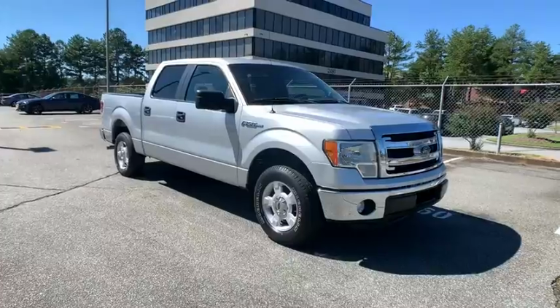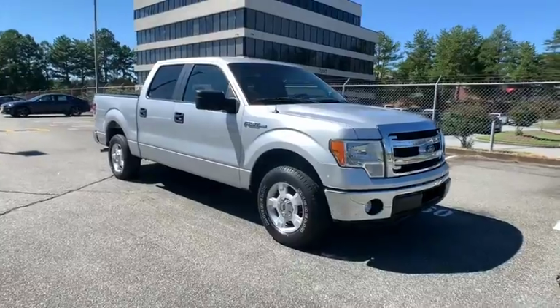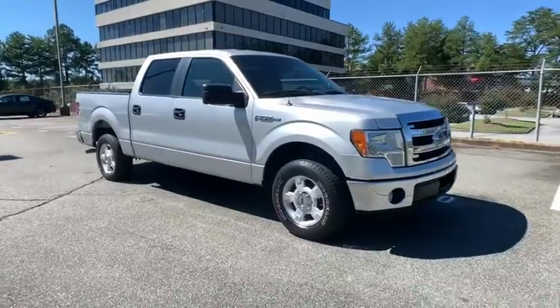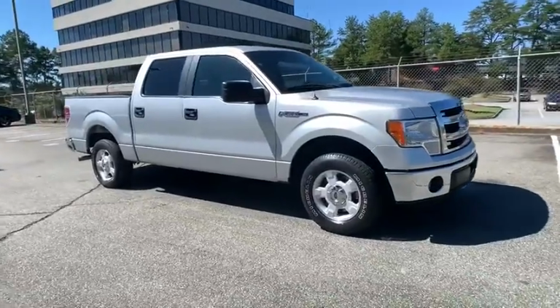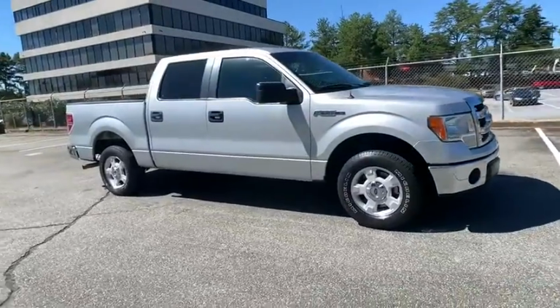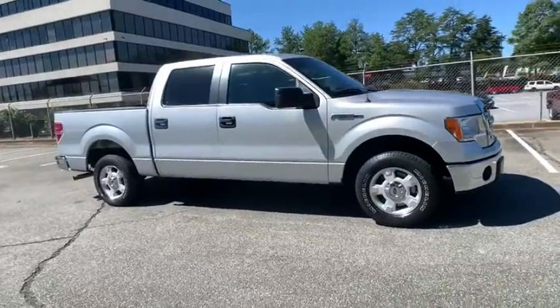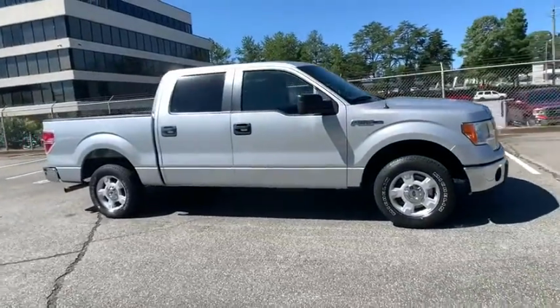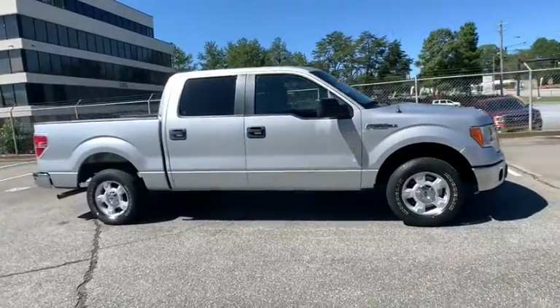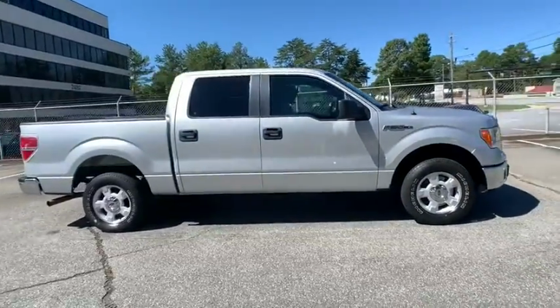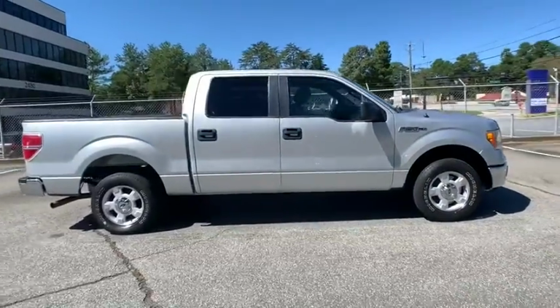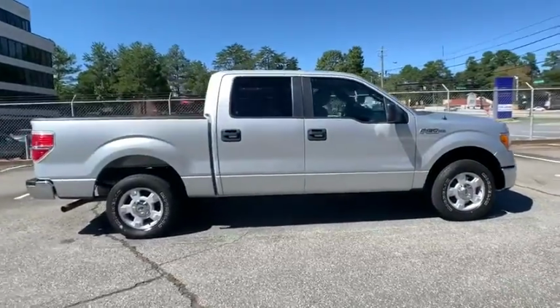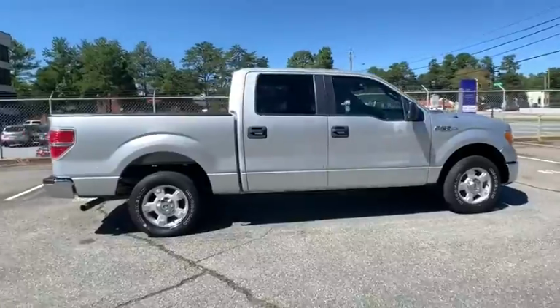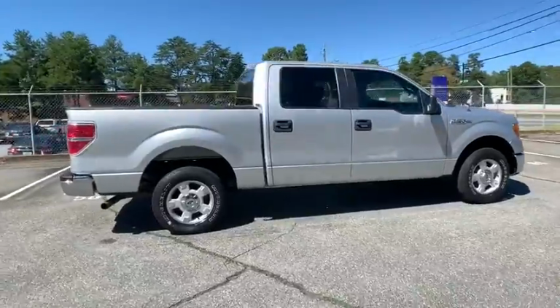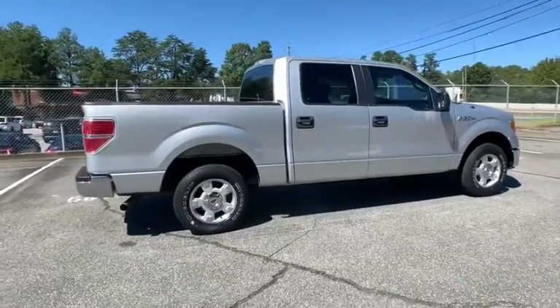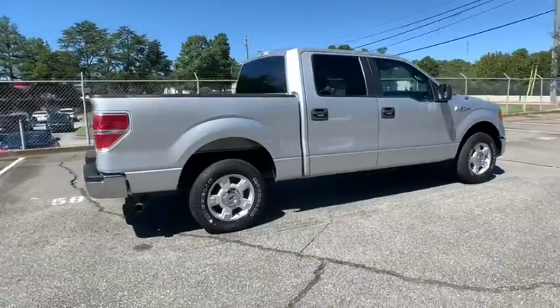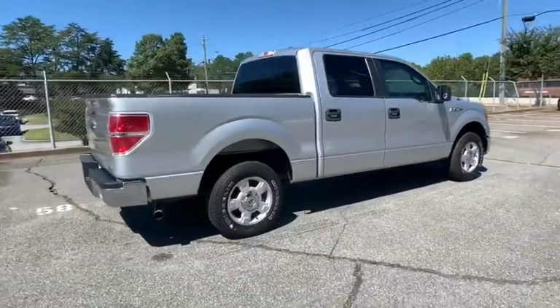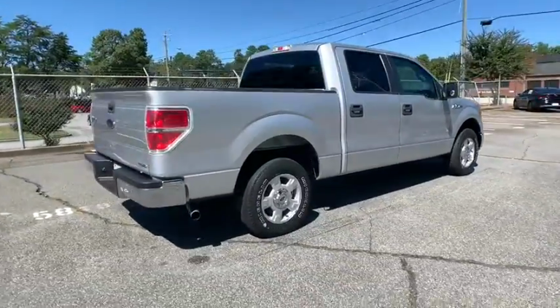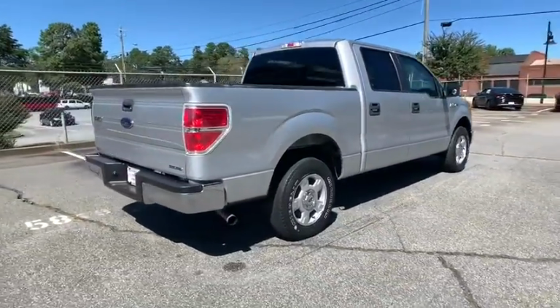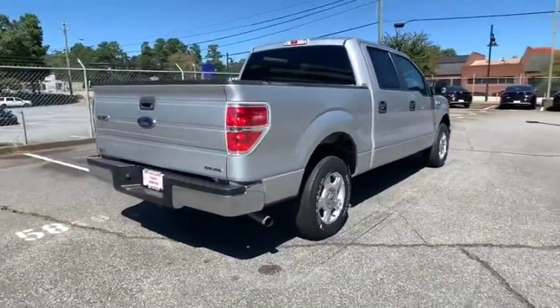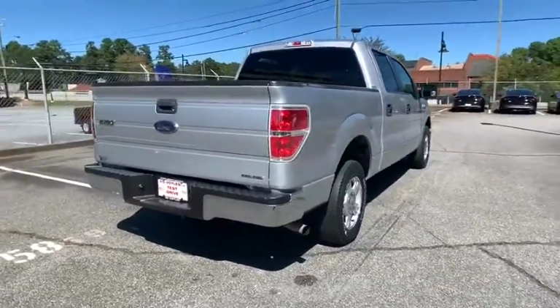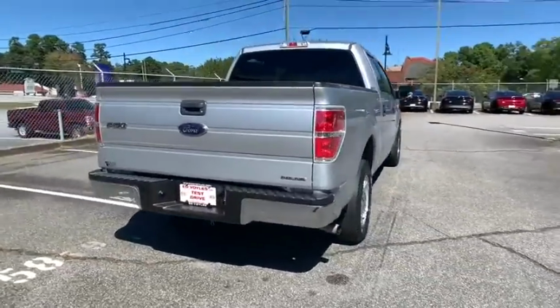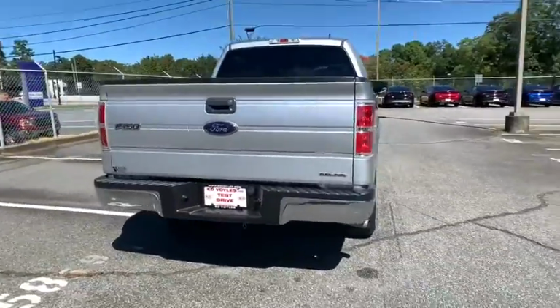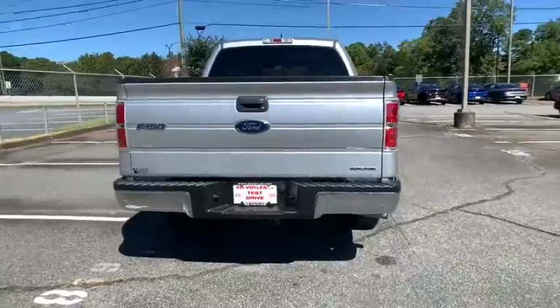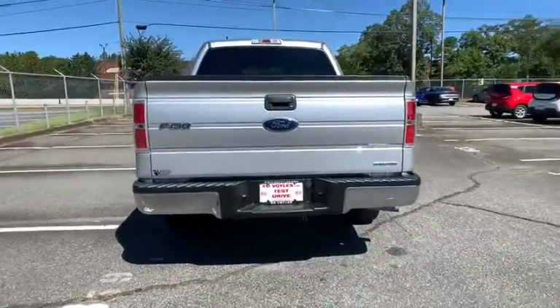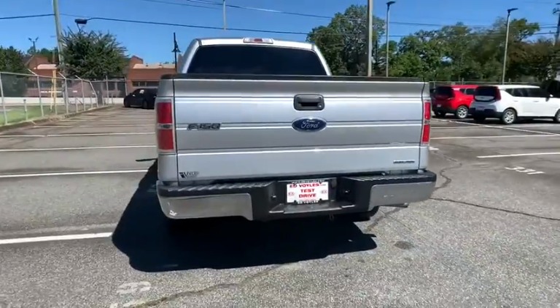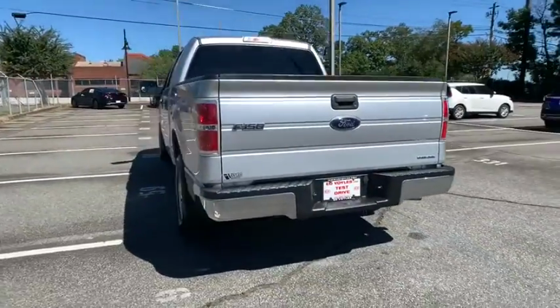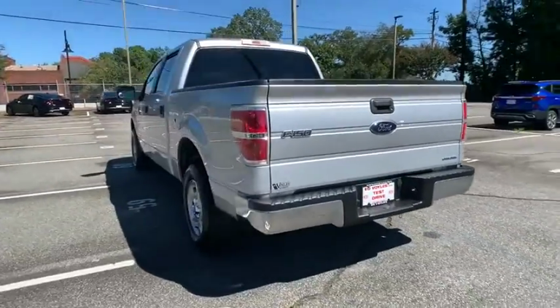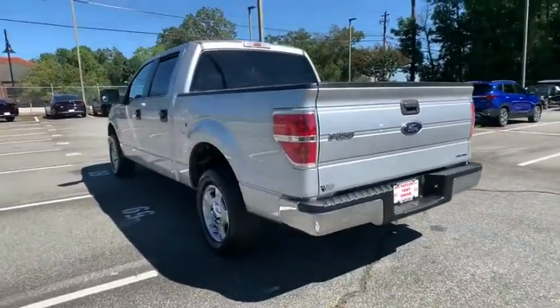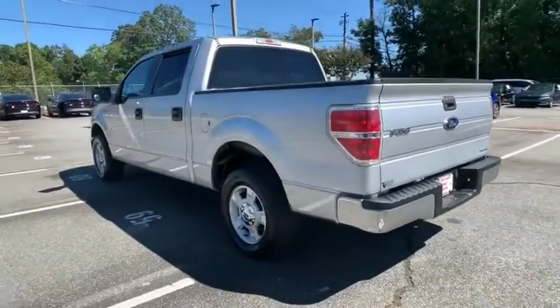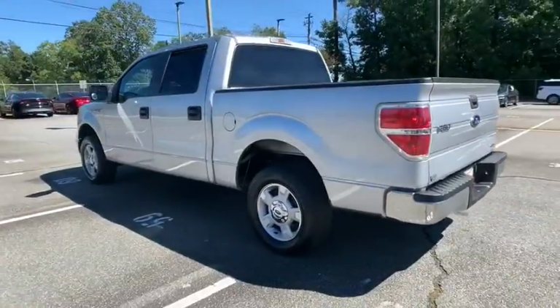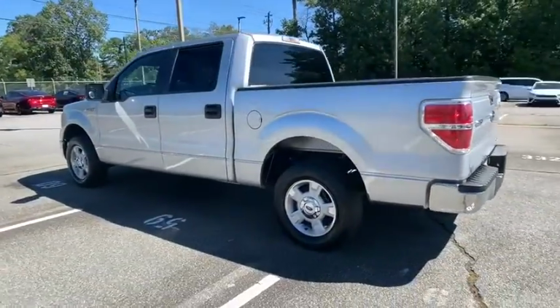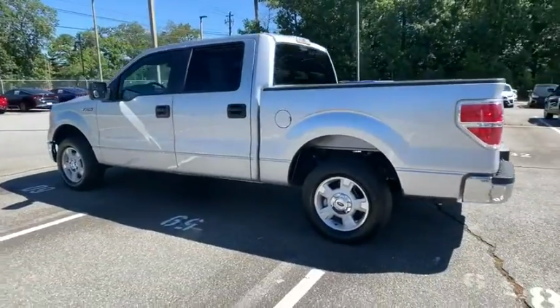Make a great choice today with the 2014 Ford F-150. A Ford F-150 knows how to handle any situation. It's built to follow orders. No whining. This vehicle has less than 95,000 miles.